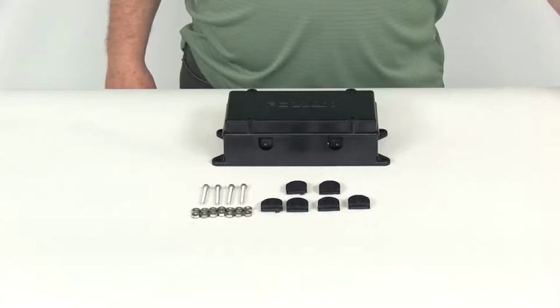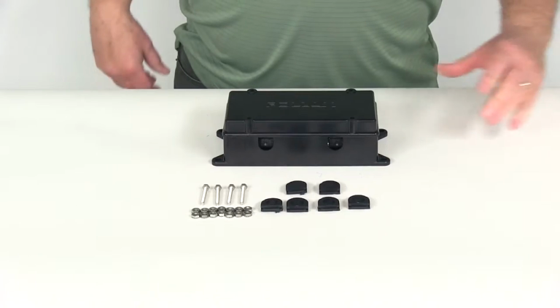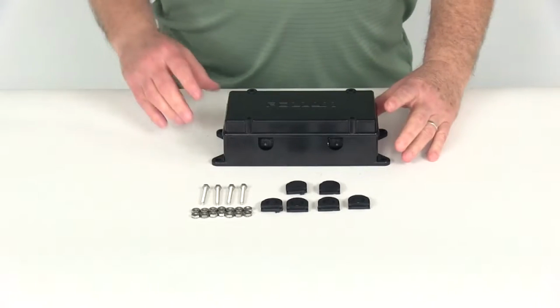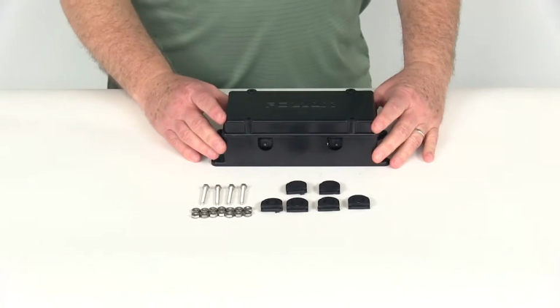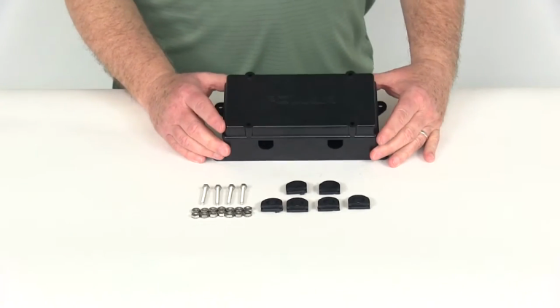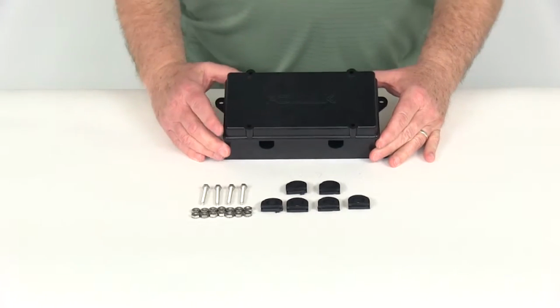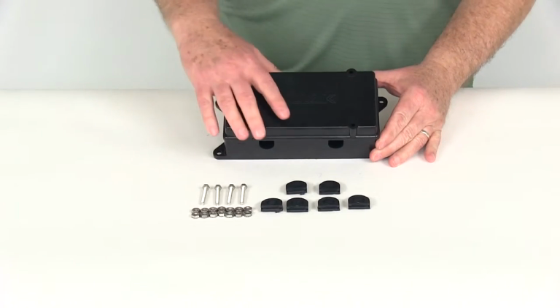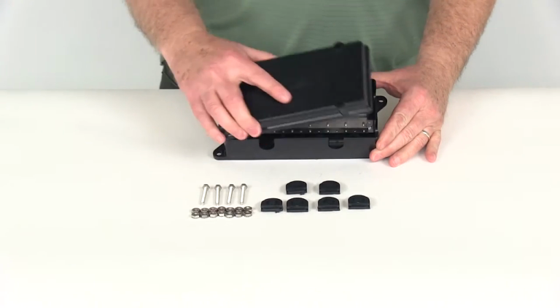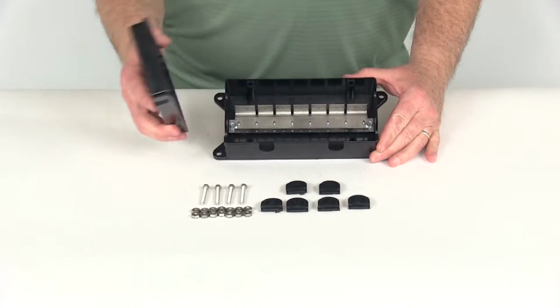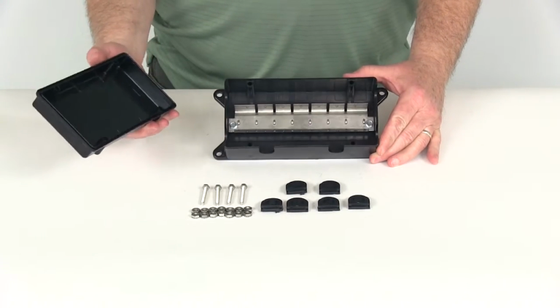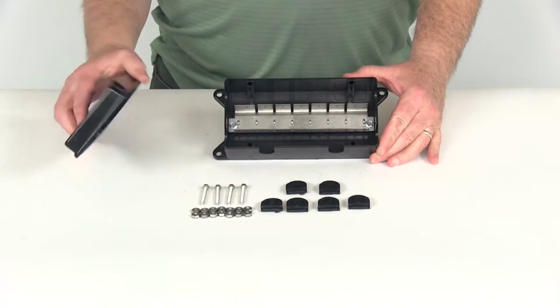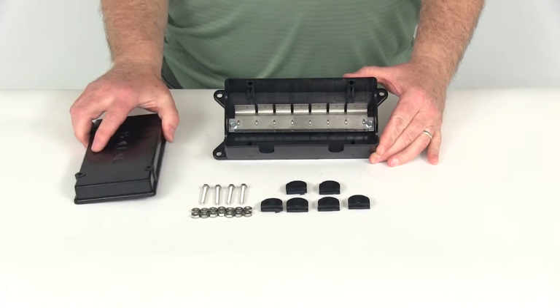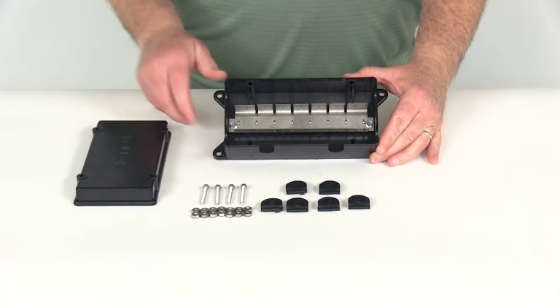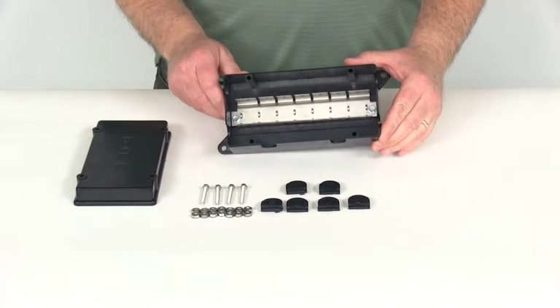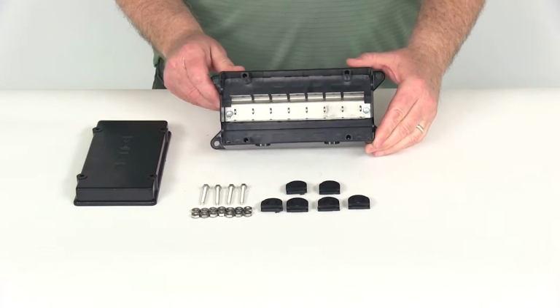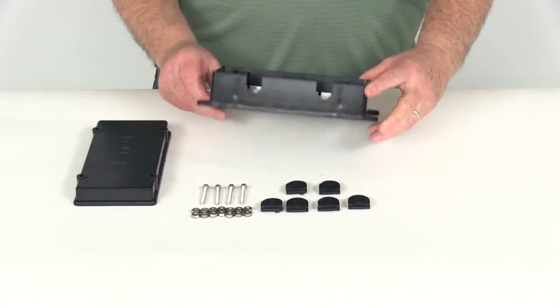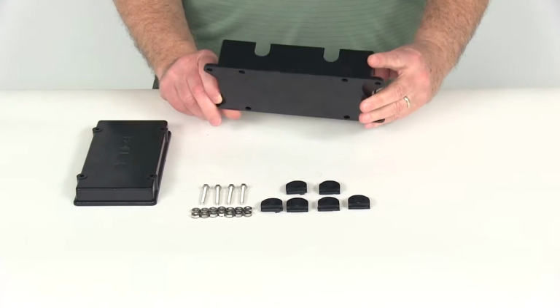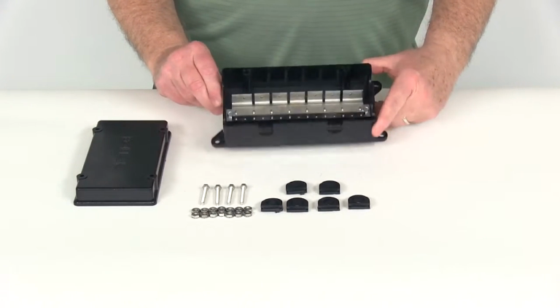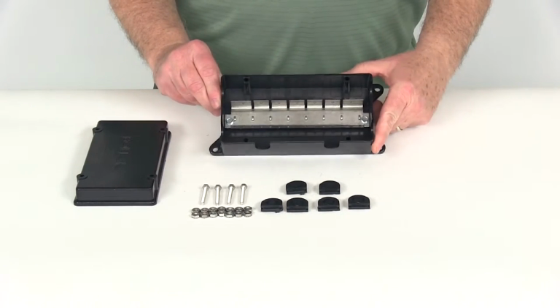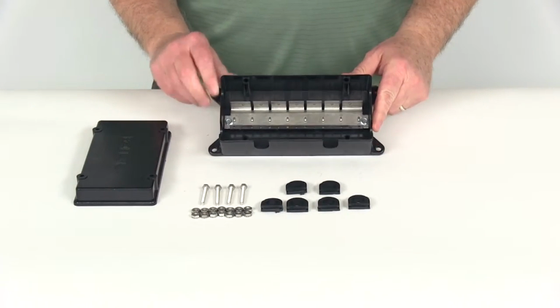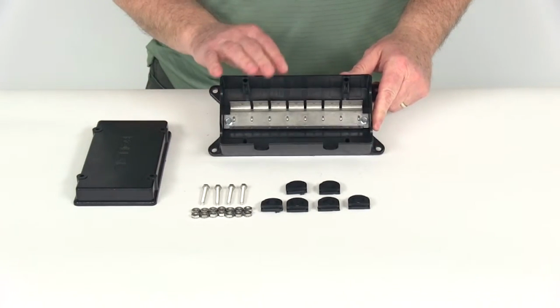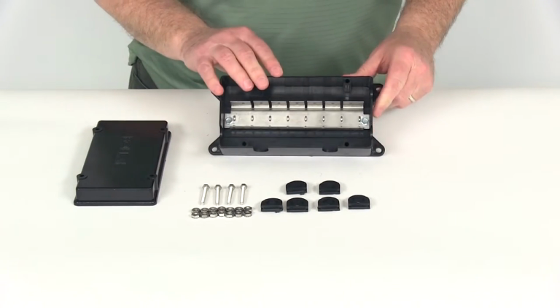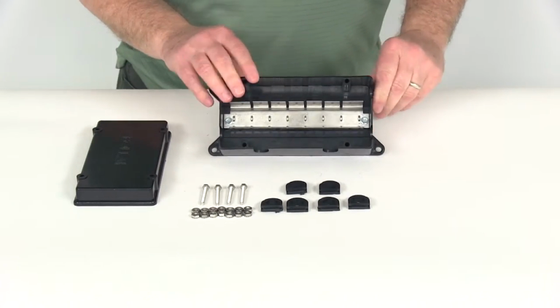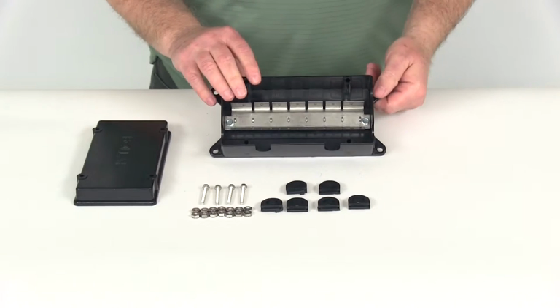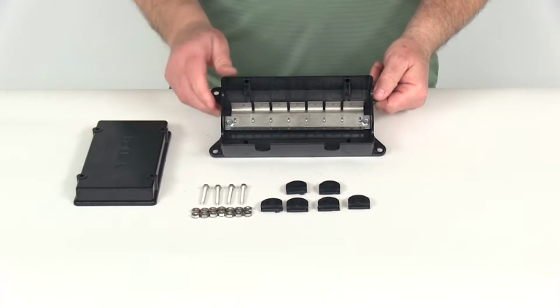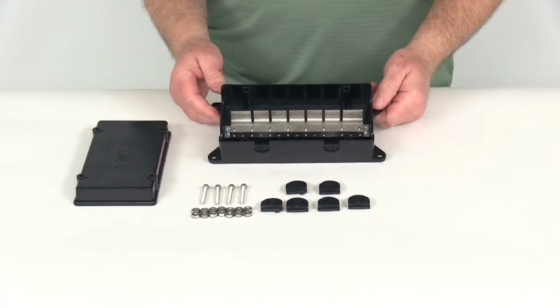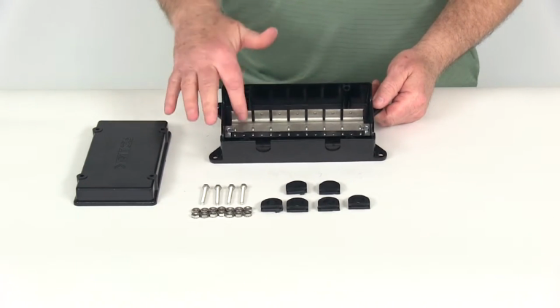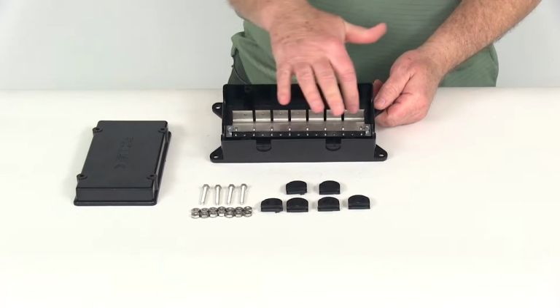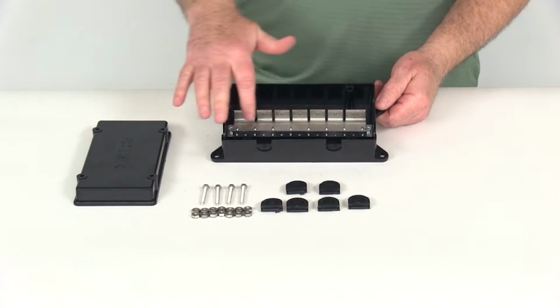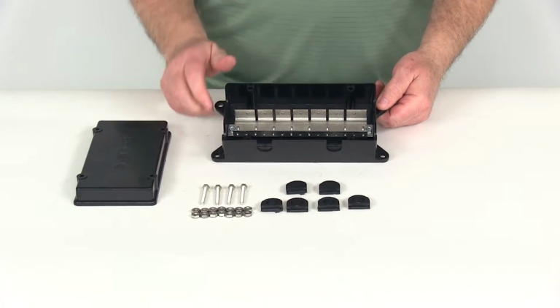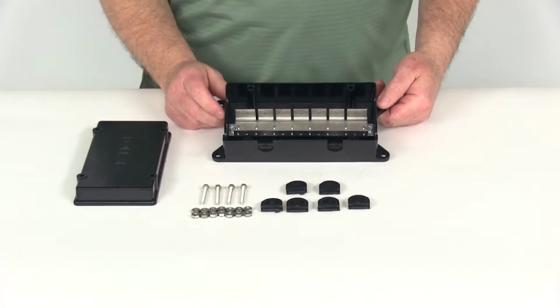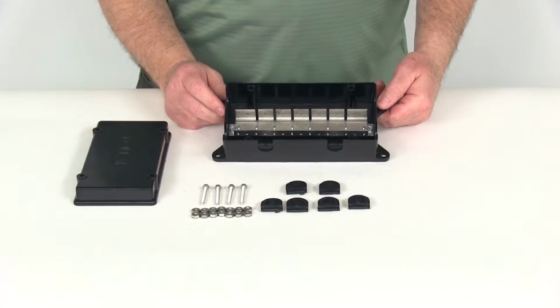Today we're going to review part number PK52249. This is the Pollock 7 Circuit Breaker Junction Box. This circuit breaker junction box will provide a nice, neat, clean way to mount multiple circuit breakers to the firewall of your vehicle.